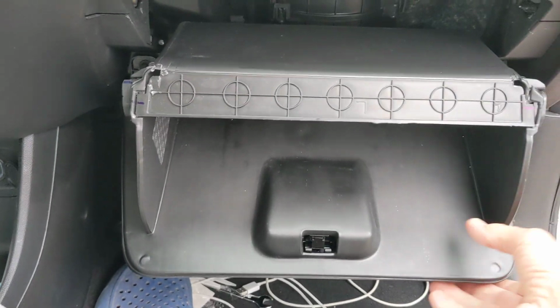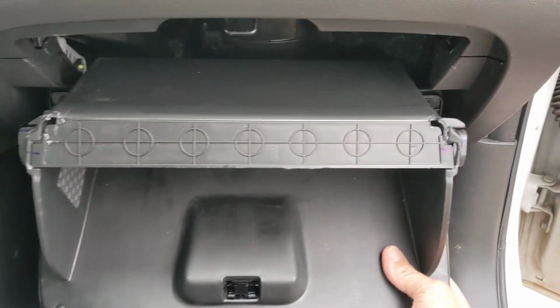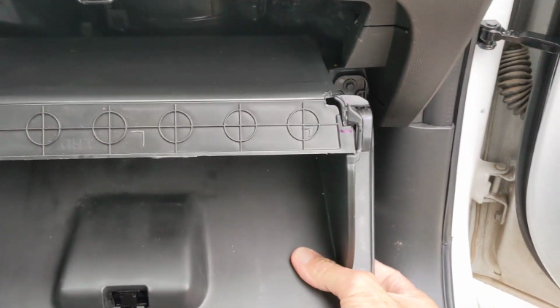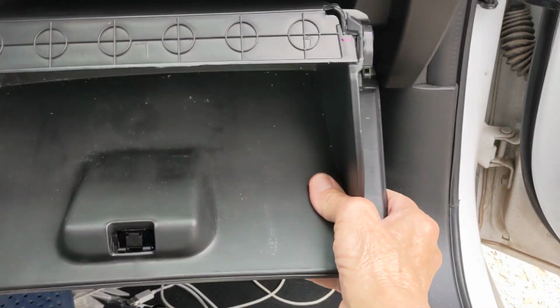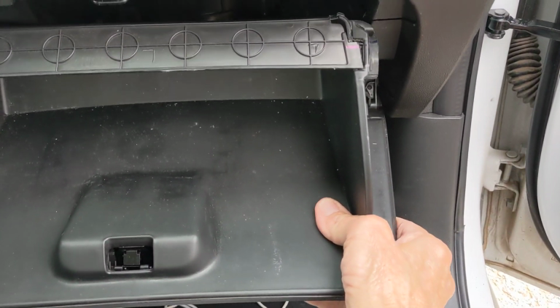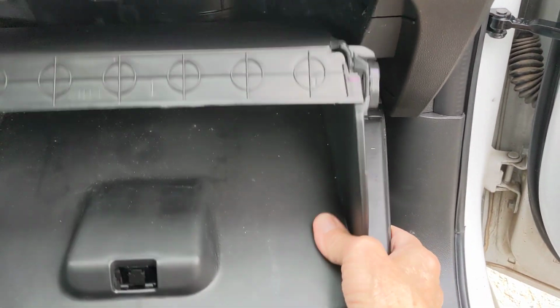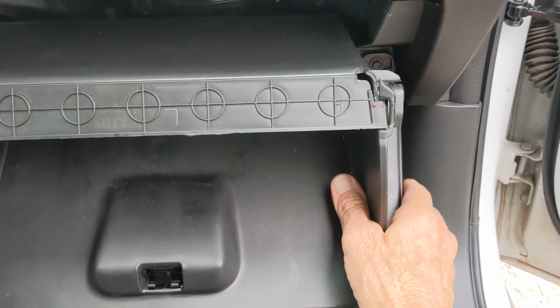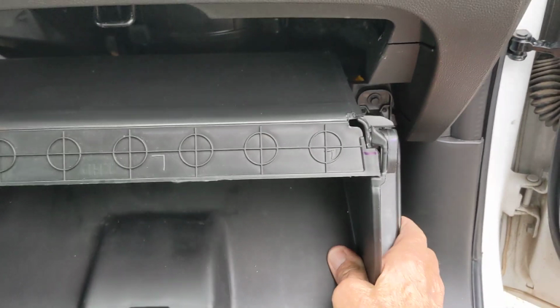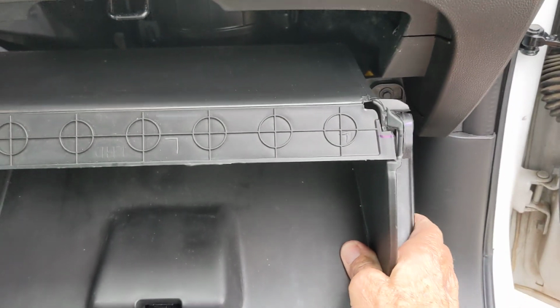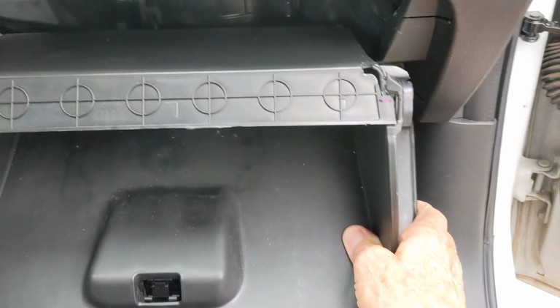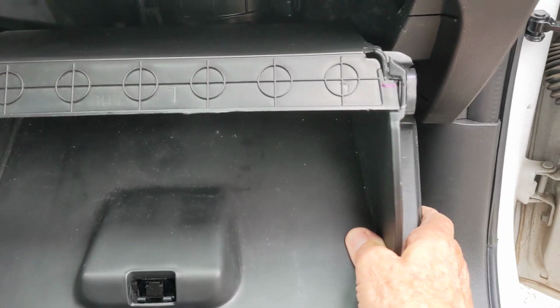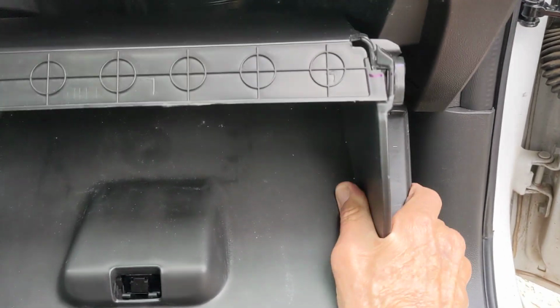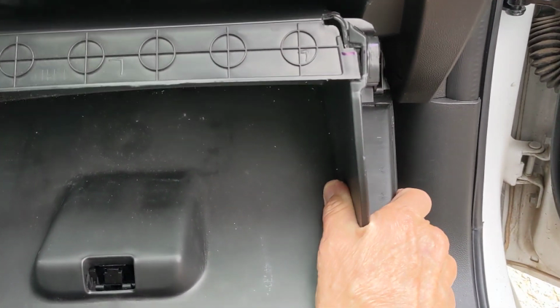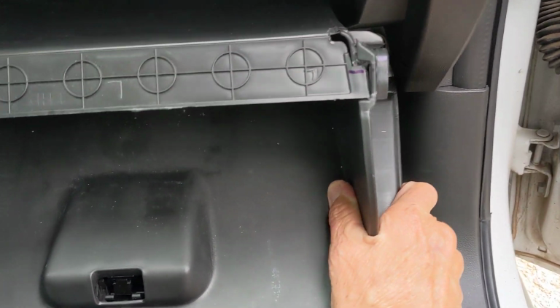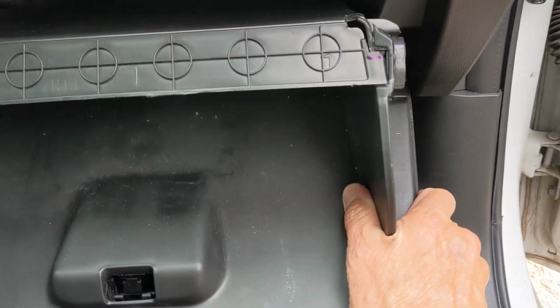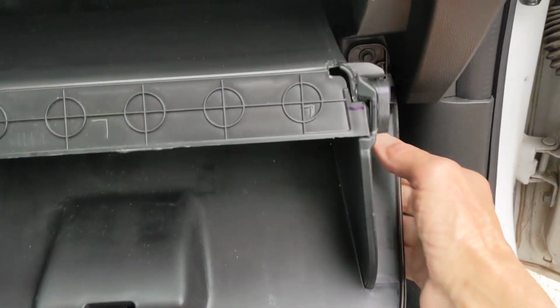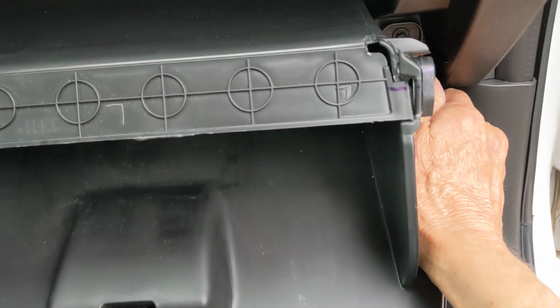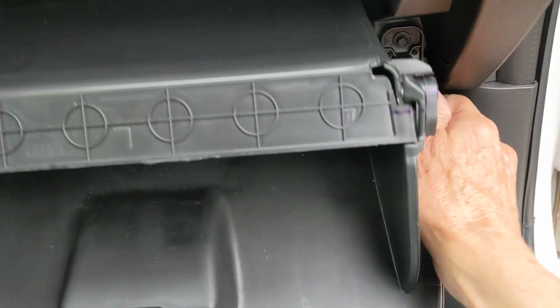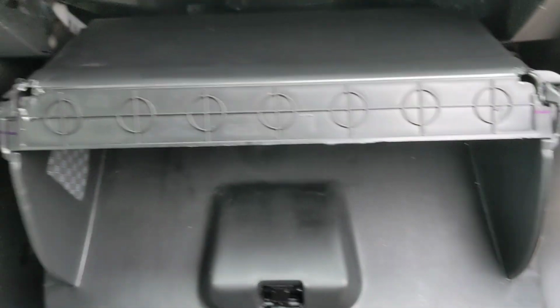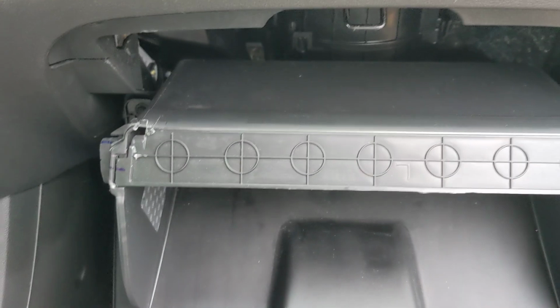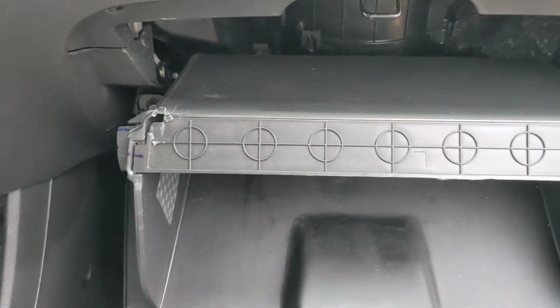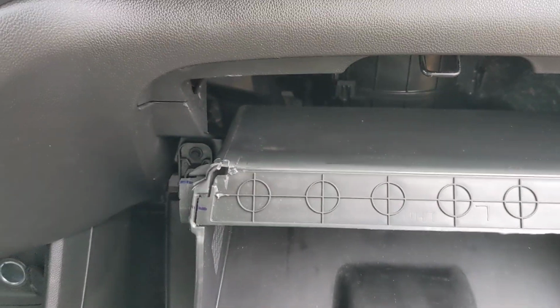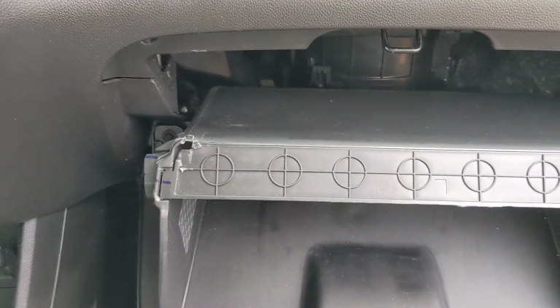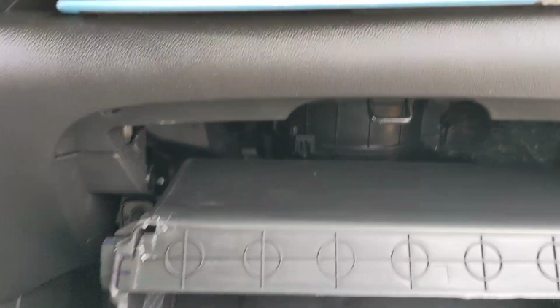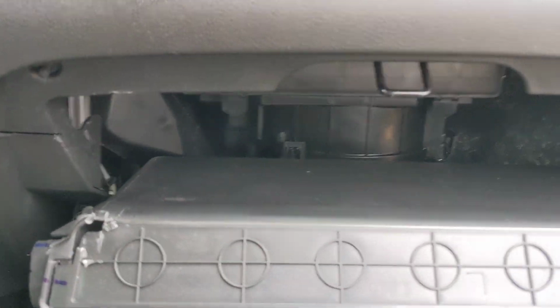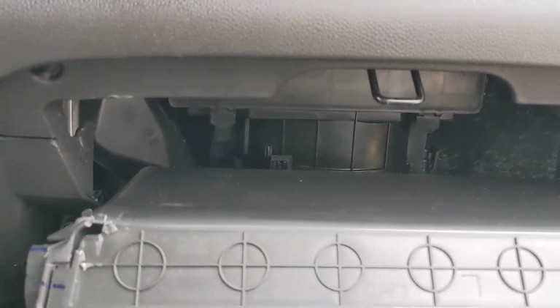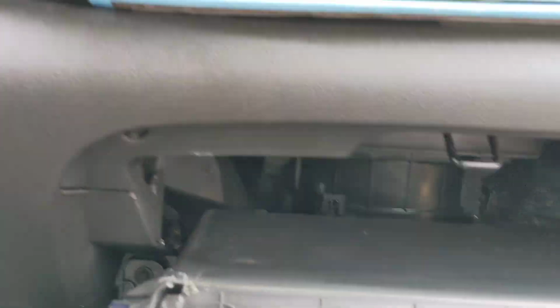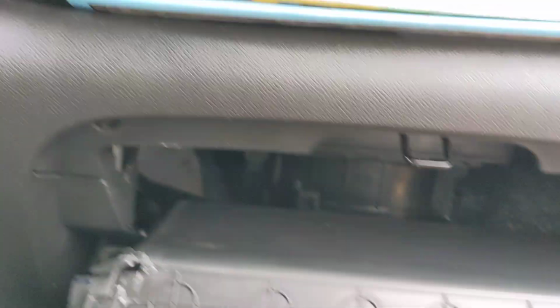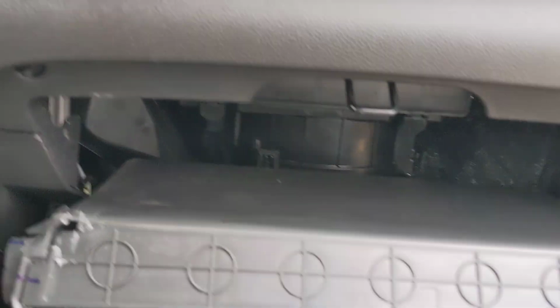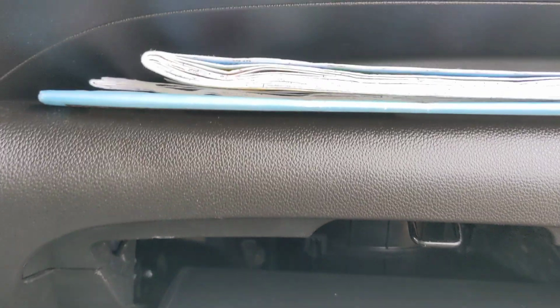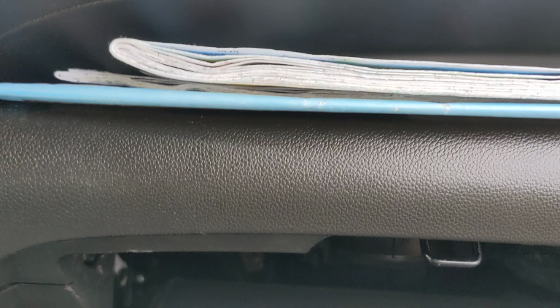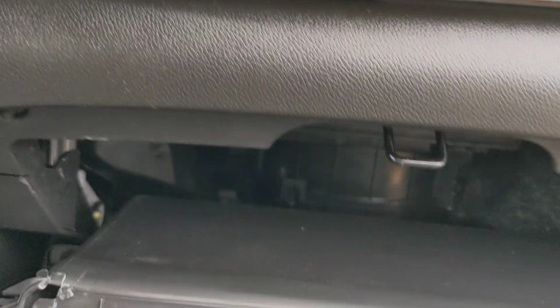Now, one video I saw says this just slides out of the way, but it doesn't slide. It might if you break it, but I don't want to break it because everything in this thing is plastic. So what I'll show you is where the filter actually is.